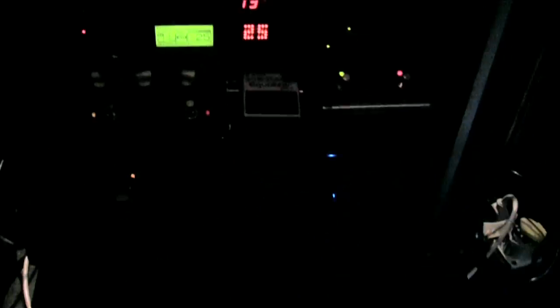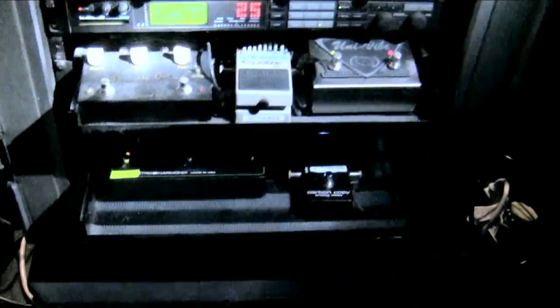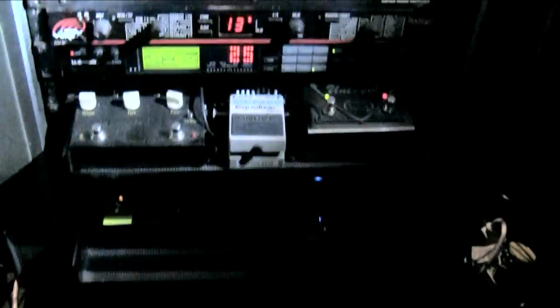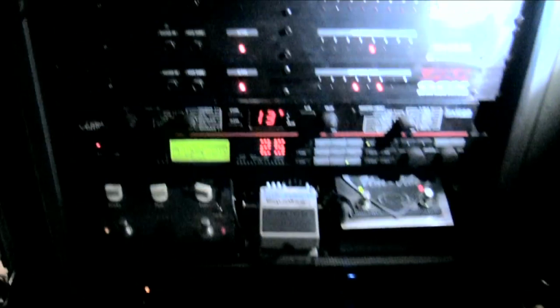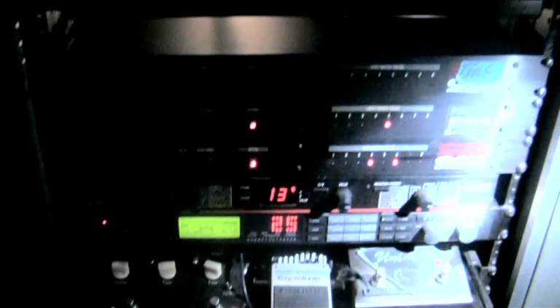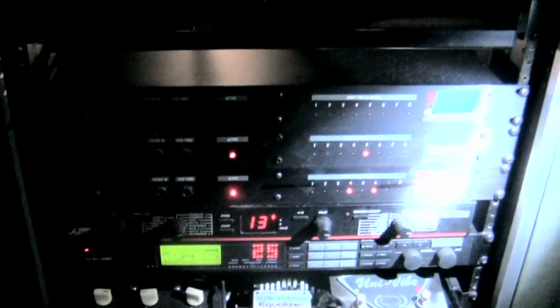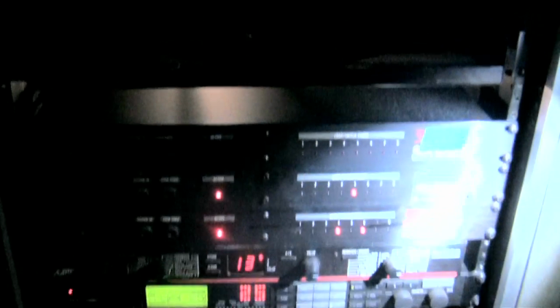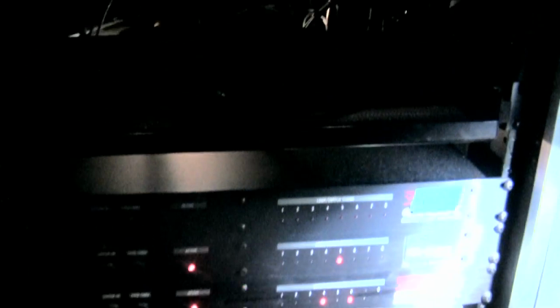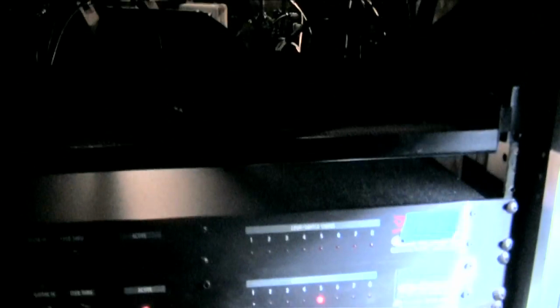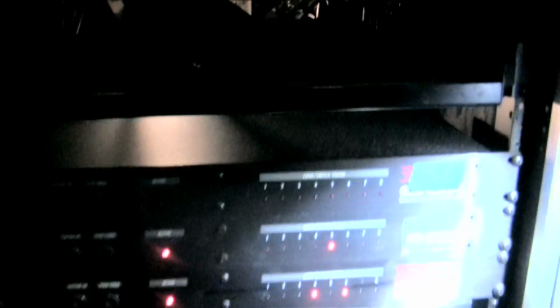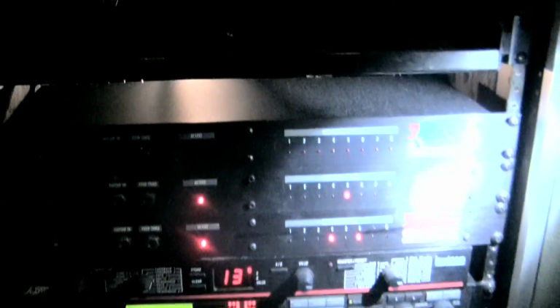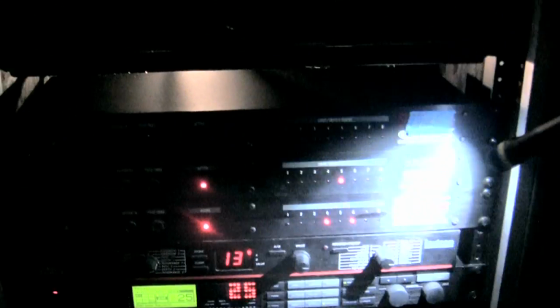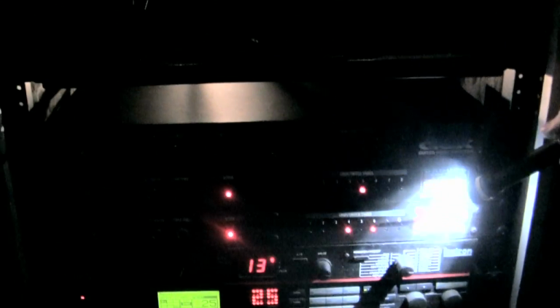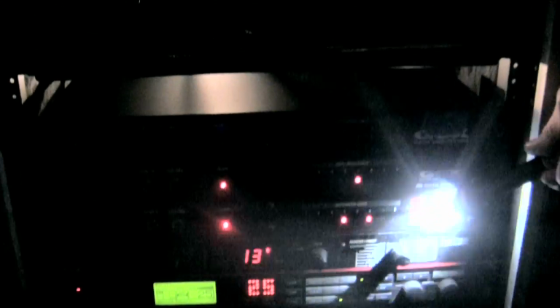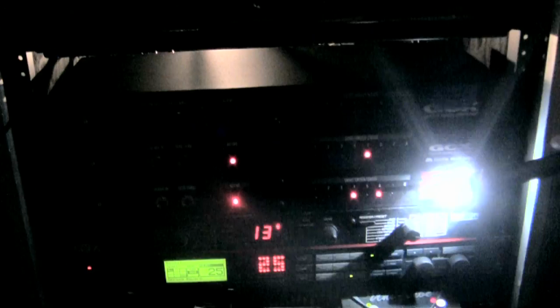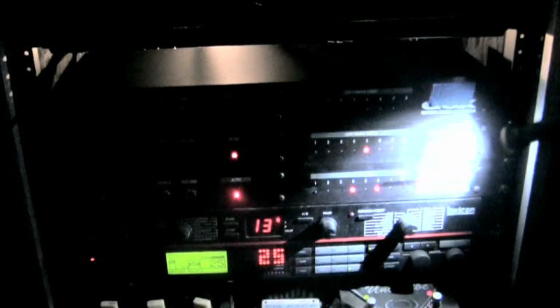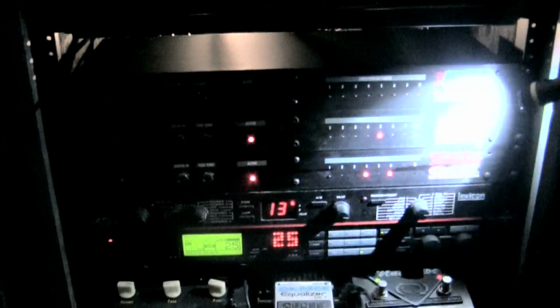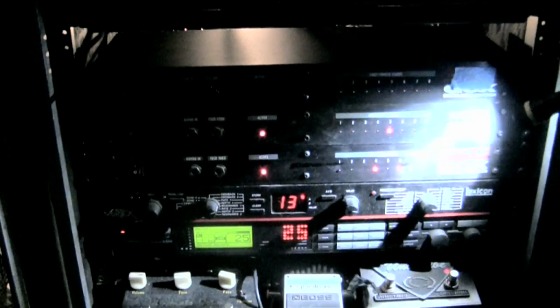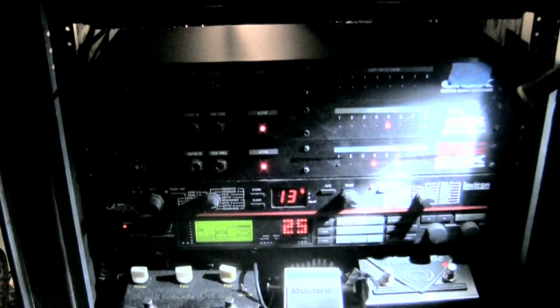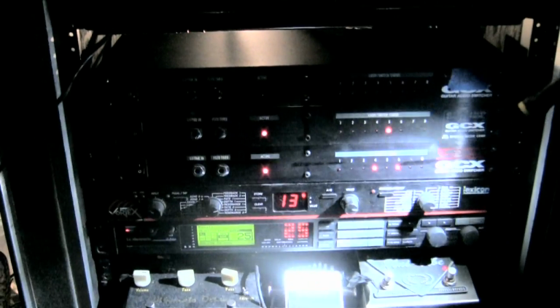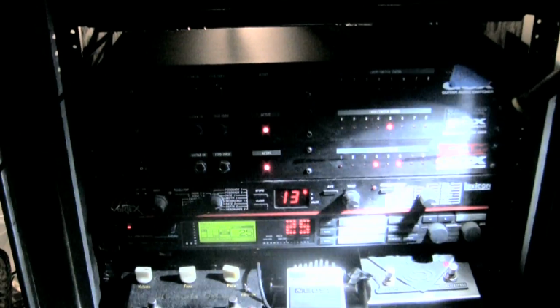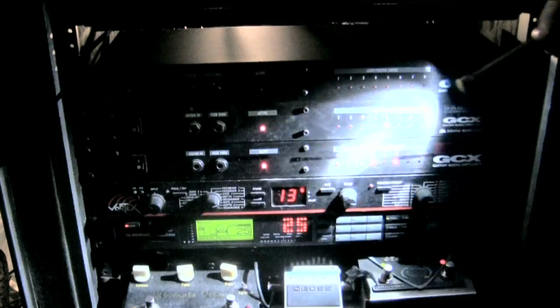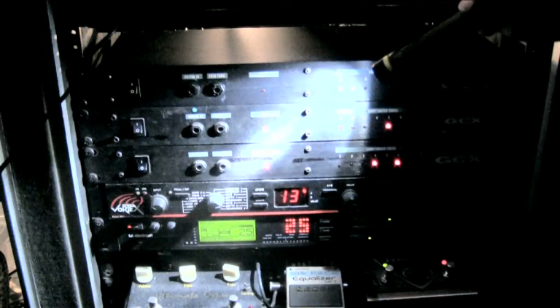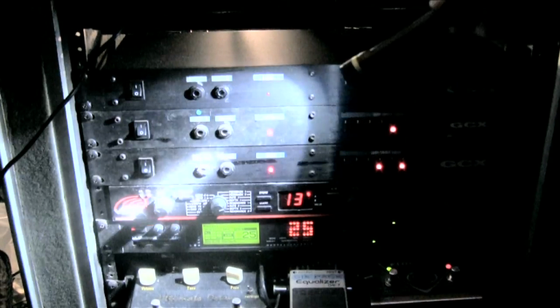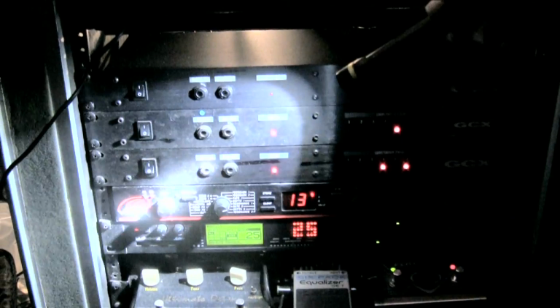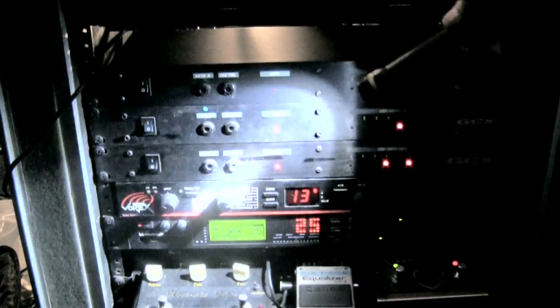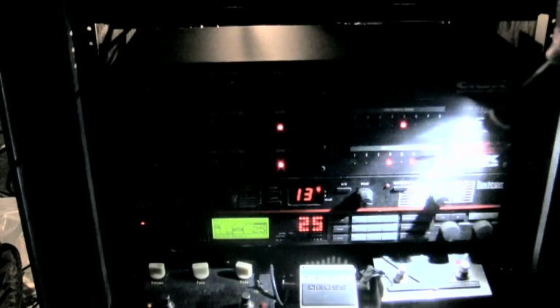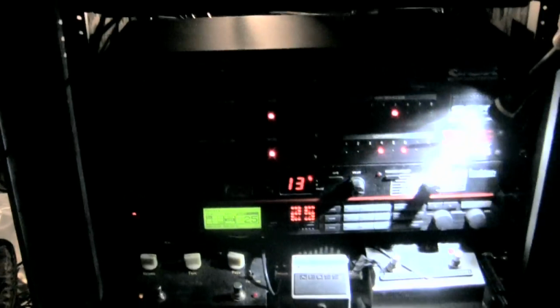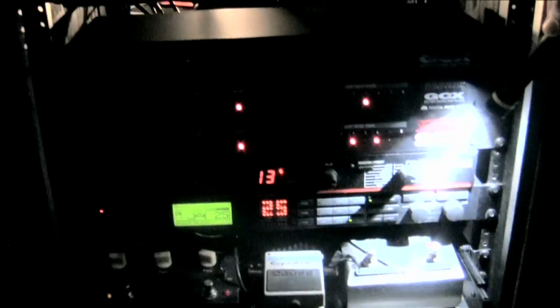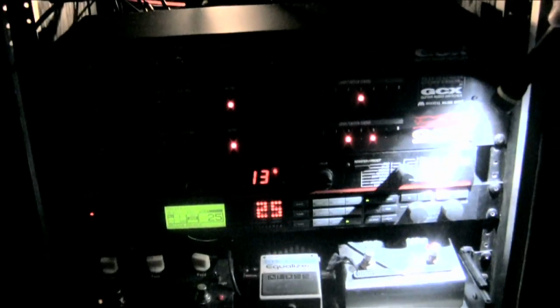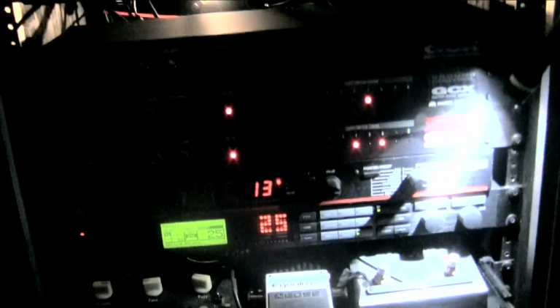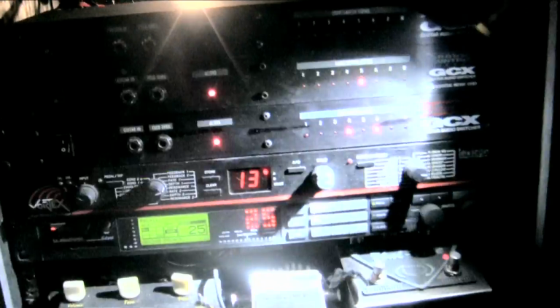He's got two VoodooLabs — these are daisy-chained for all his switching, pedal switching and stuff. Then this Vortex — Lexicon Vortex.